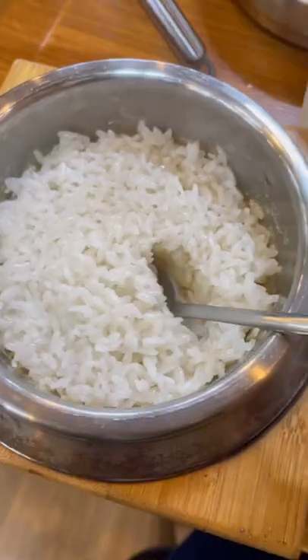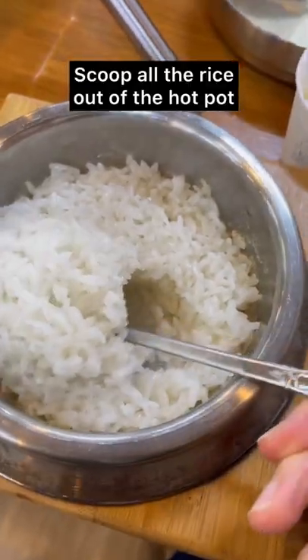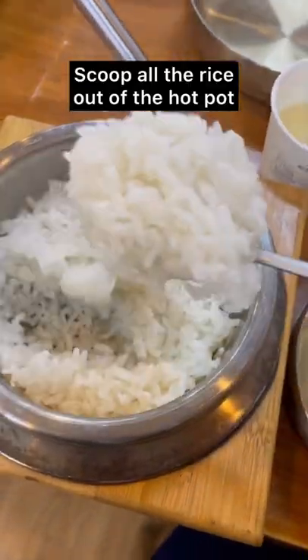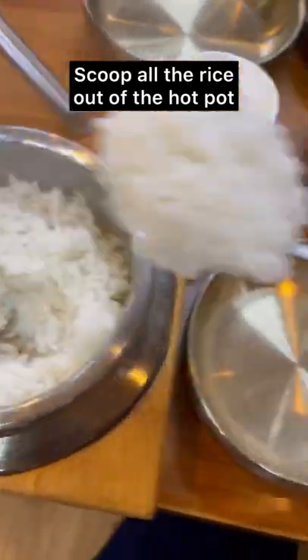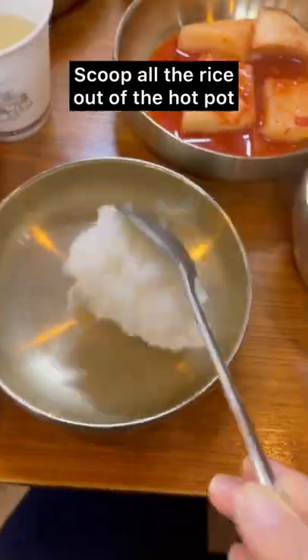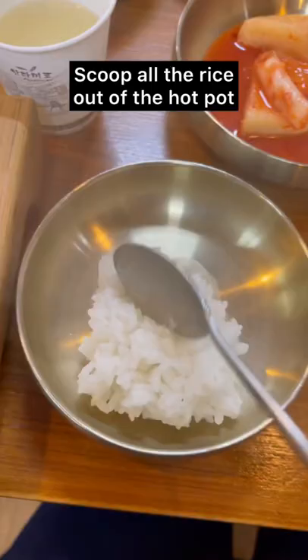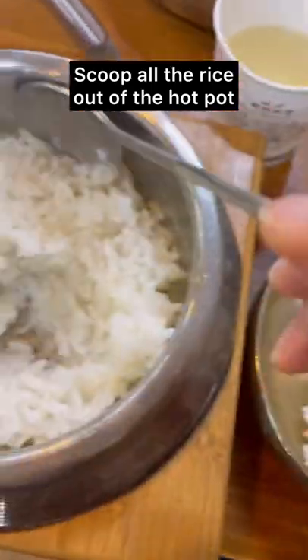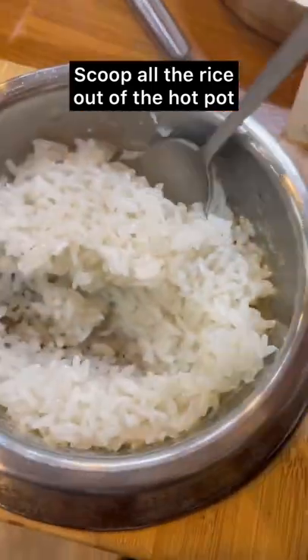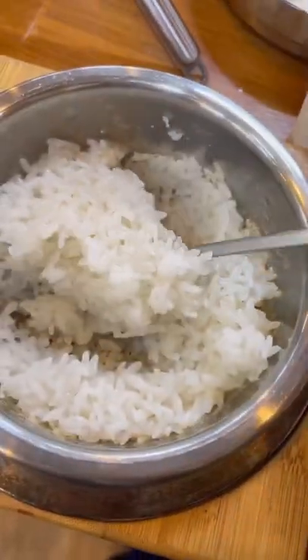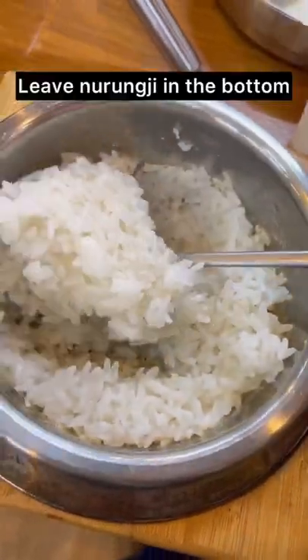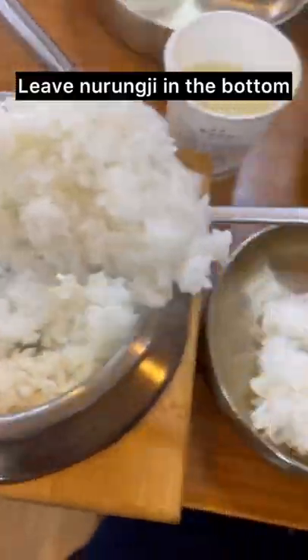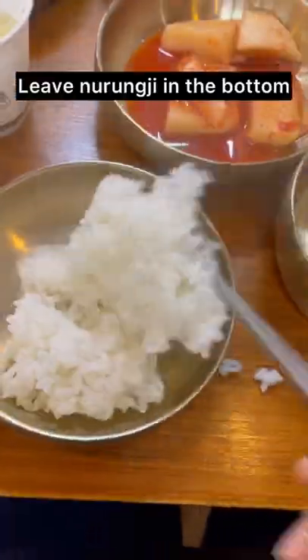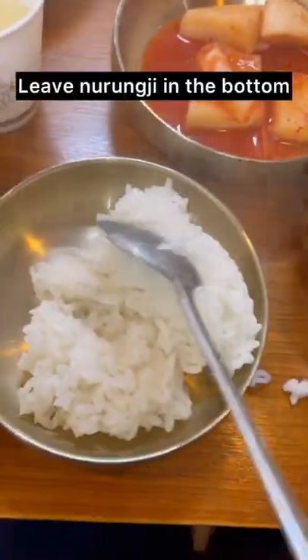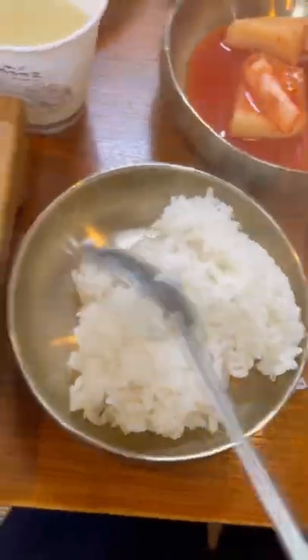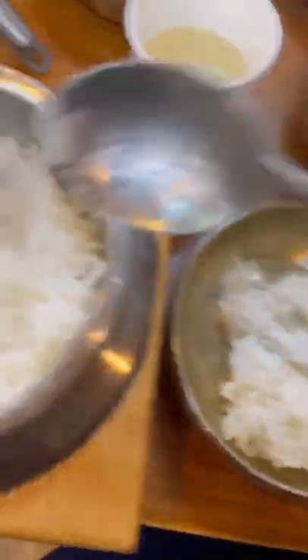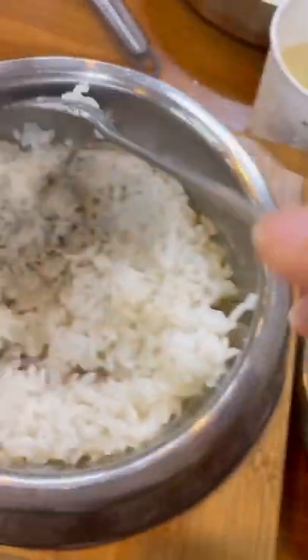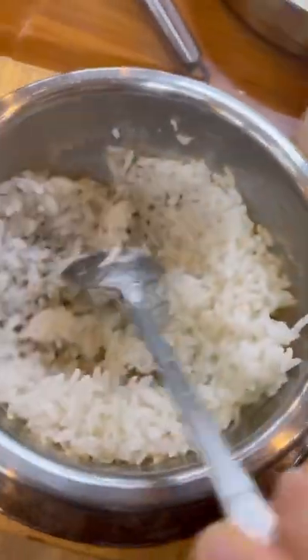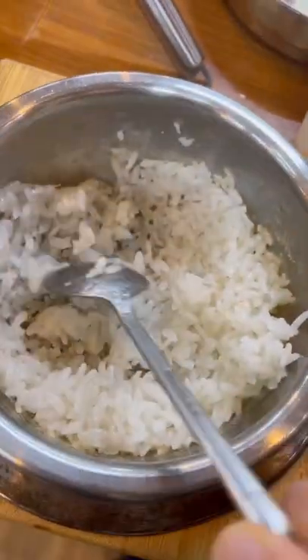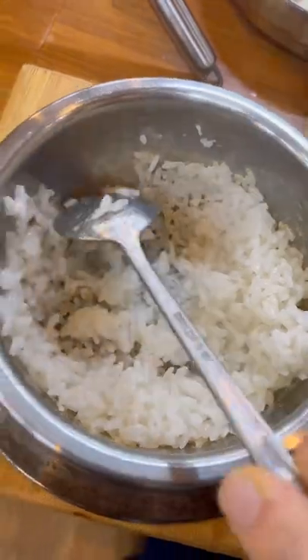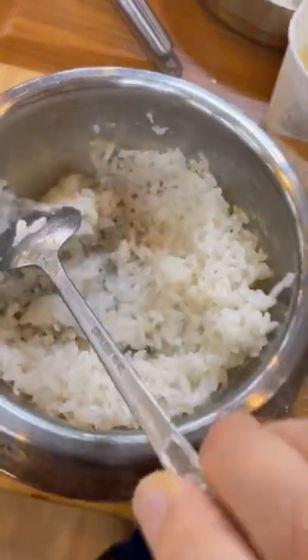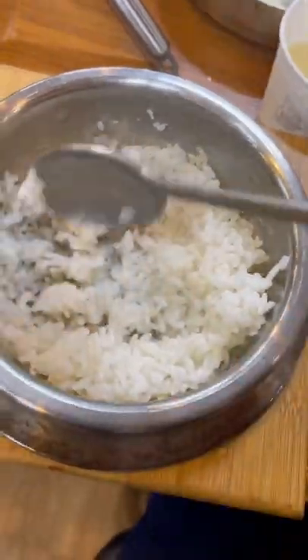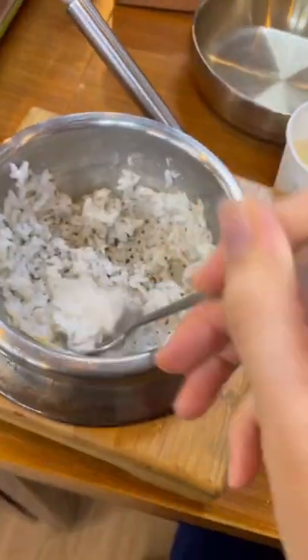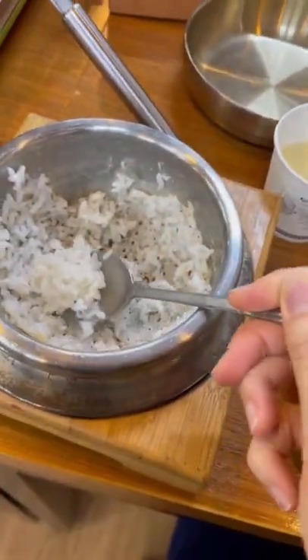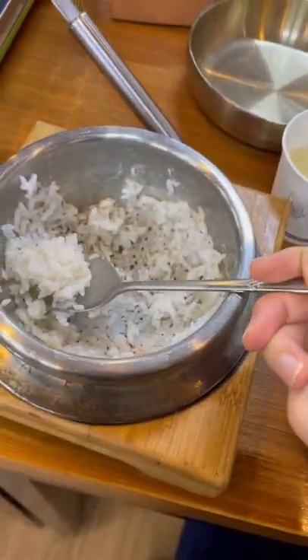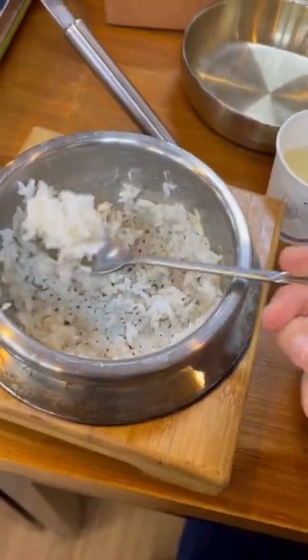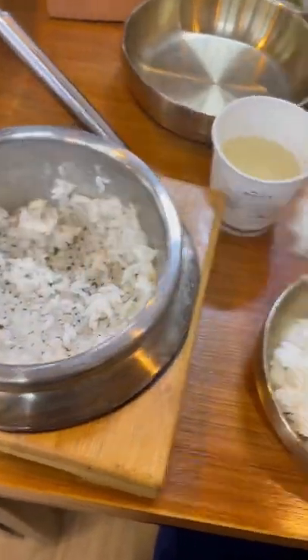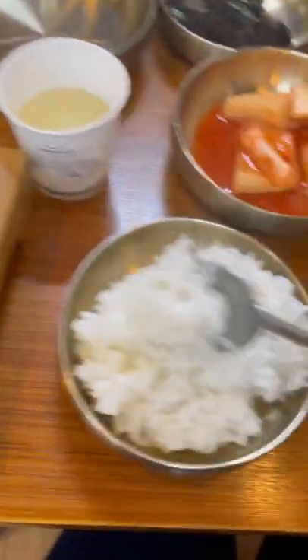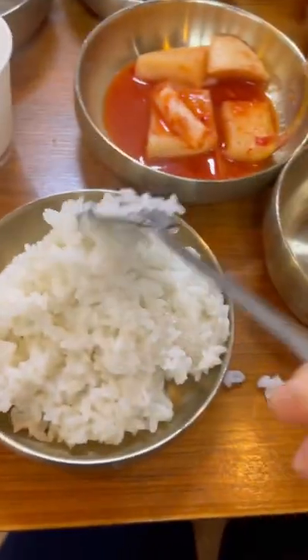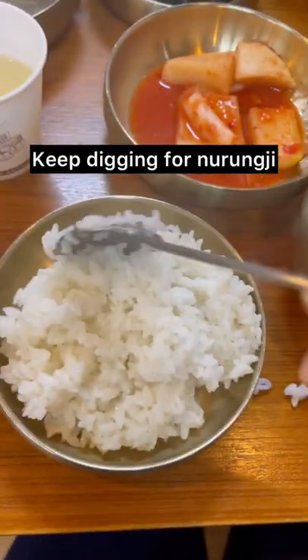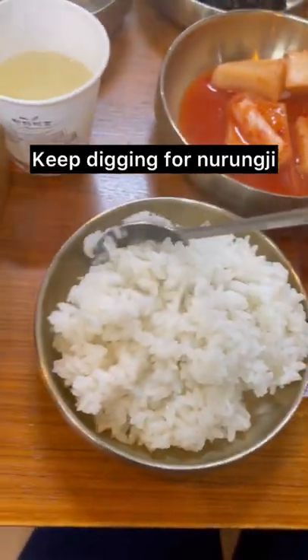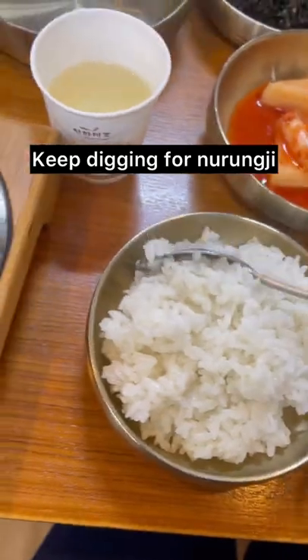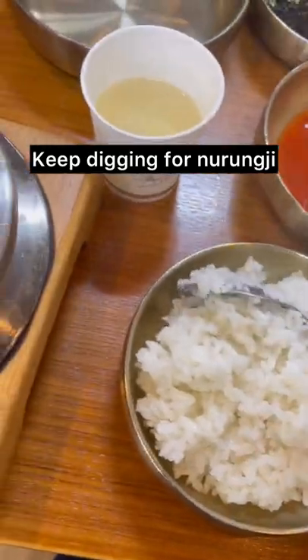Scoop all the fluffy rice out of the hot pot and leave Nurungji in the bottom. If you're freaking hungry, I know you just want to eat the fluffy rice with side dishes, but this is the way. You gotta keep digging it for Nurungji.